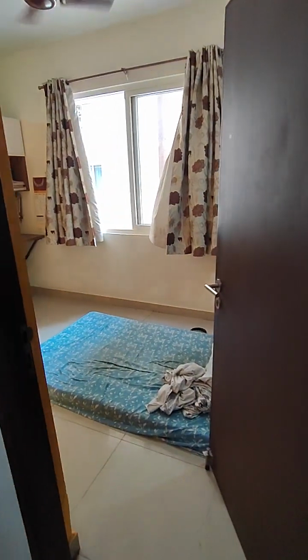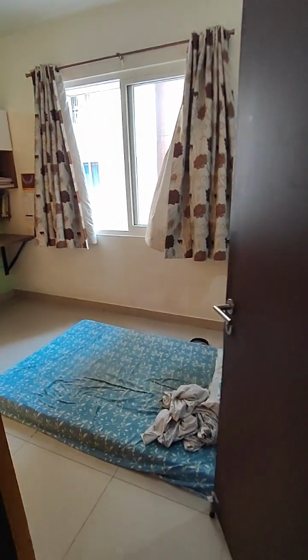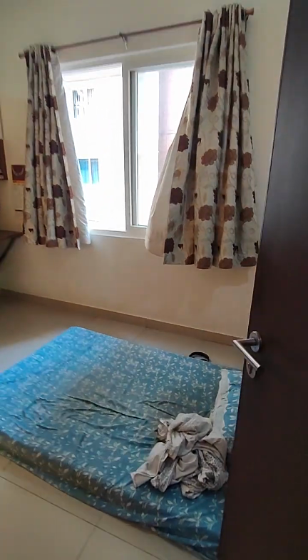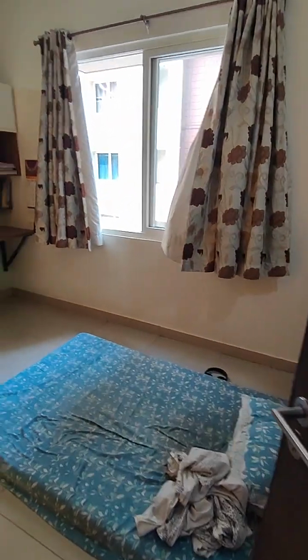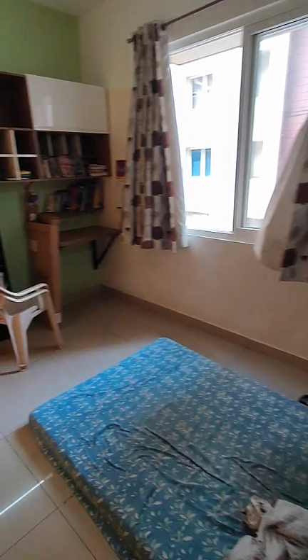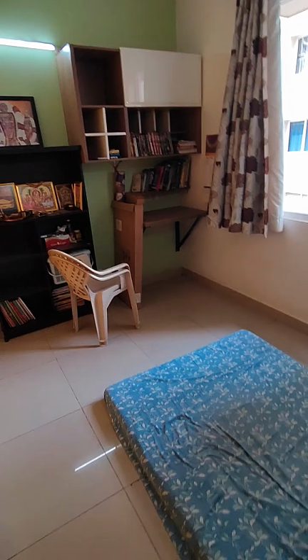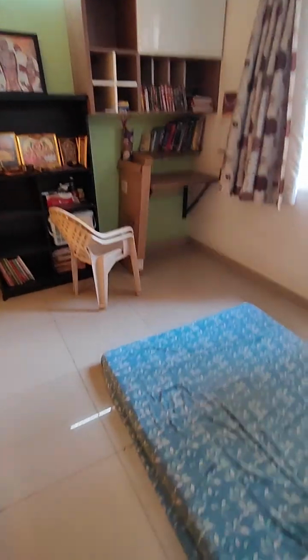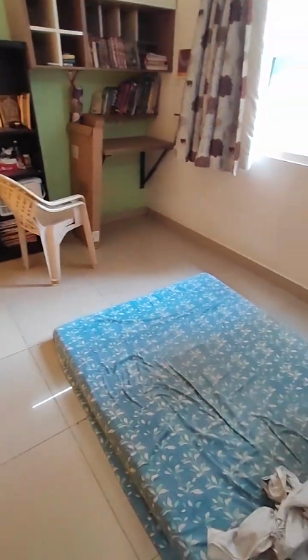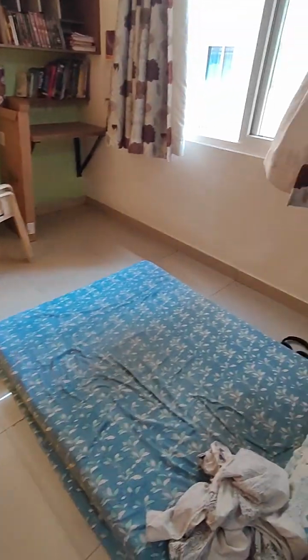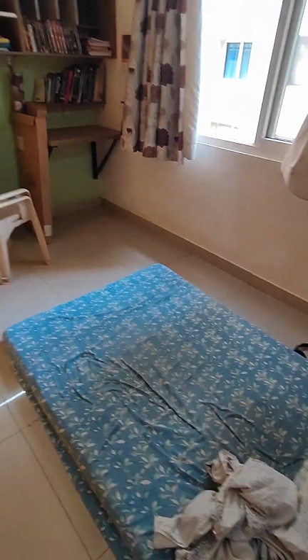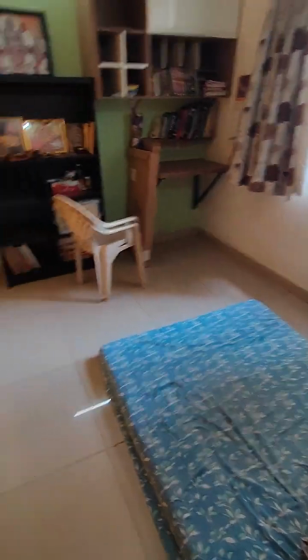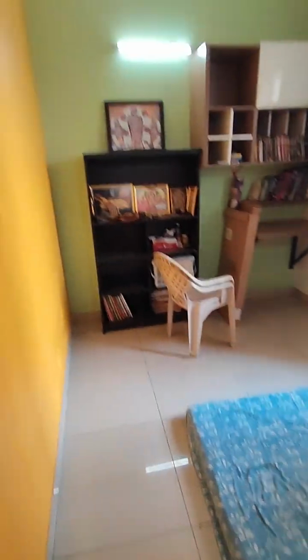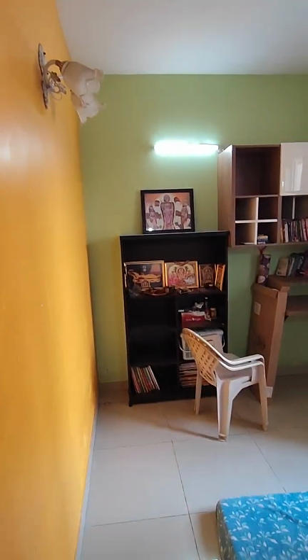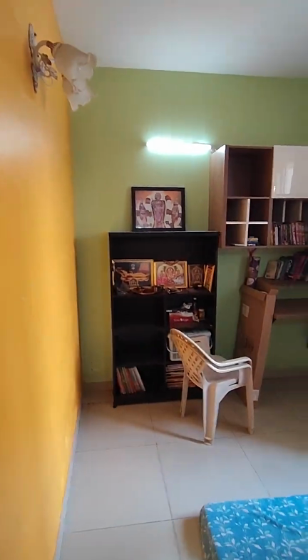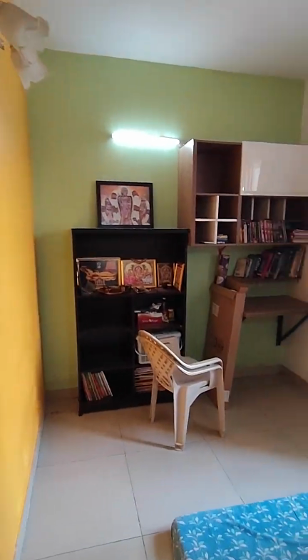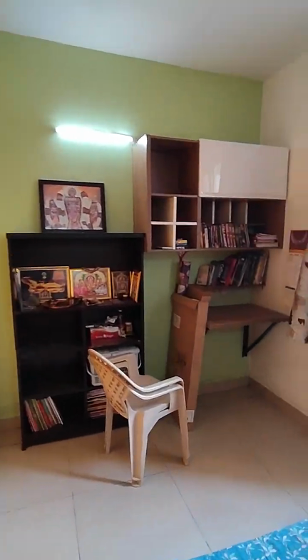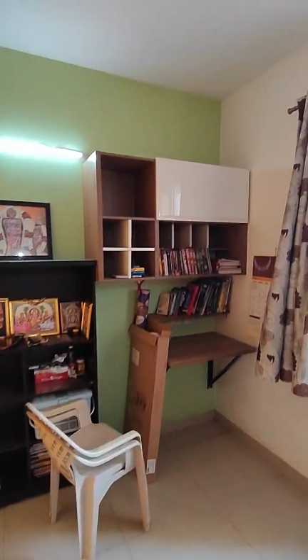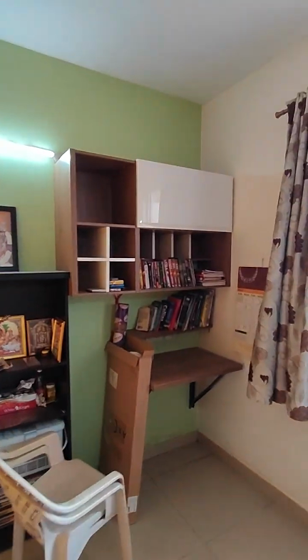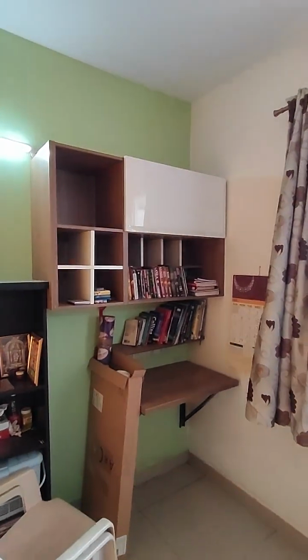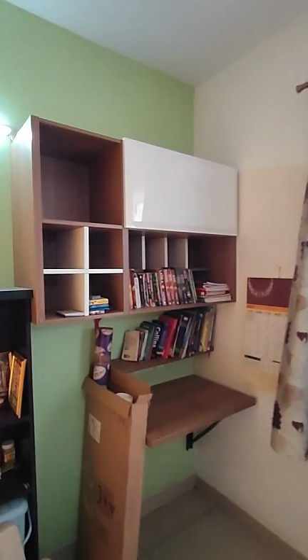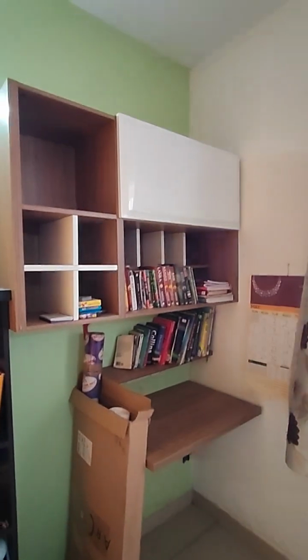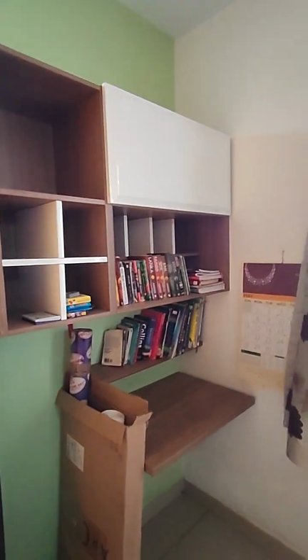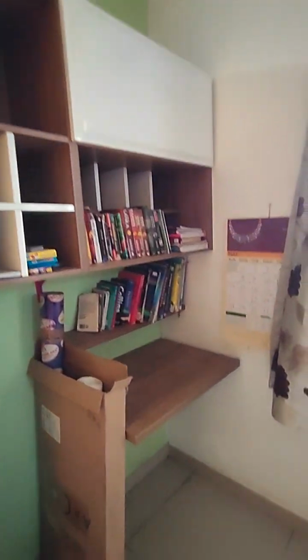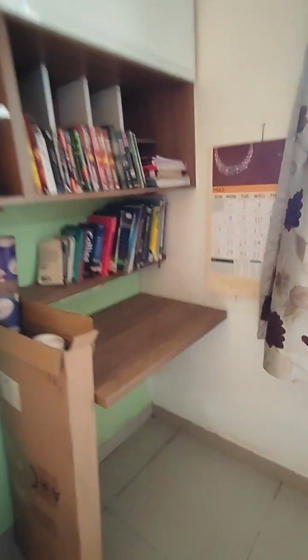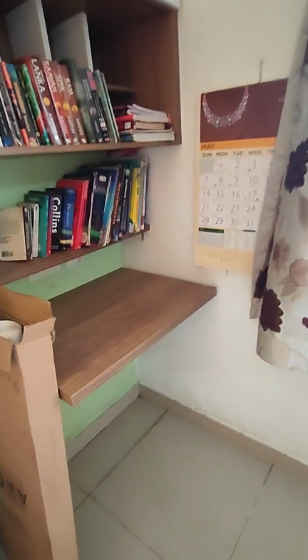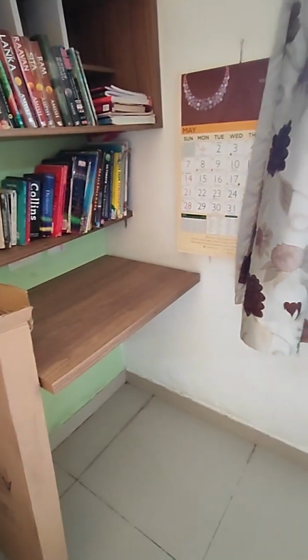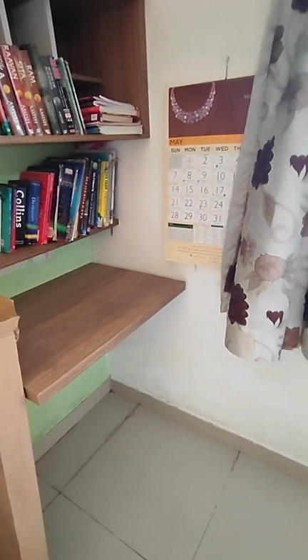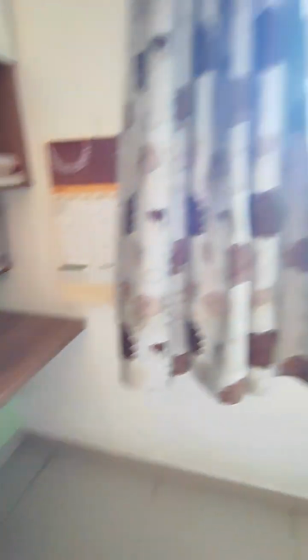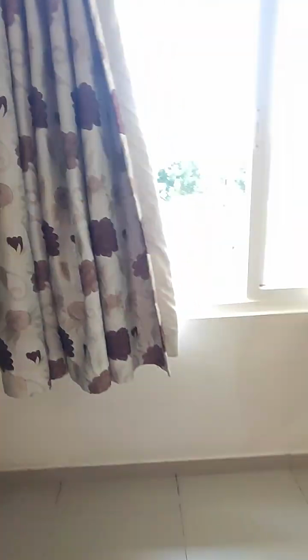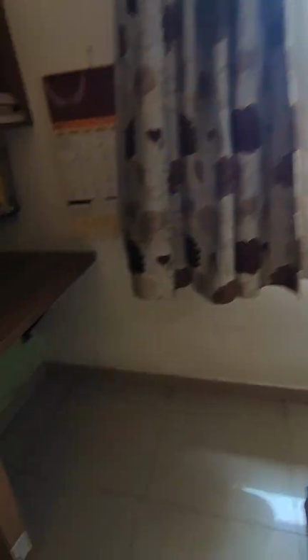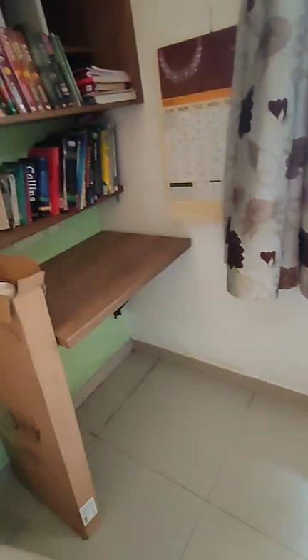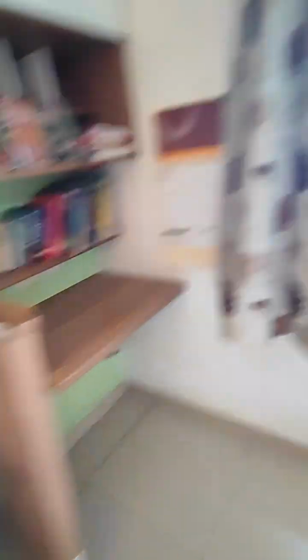This is the study — the 0.5 BHK area — very spacious for one person to stay comfortably. There is storage space, a bookshelf, and a small foldable table.